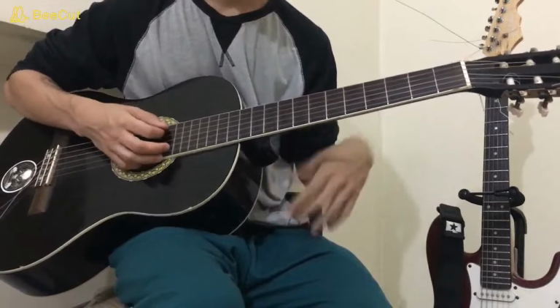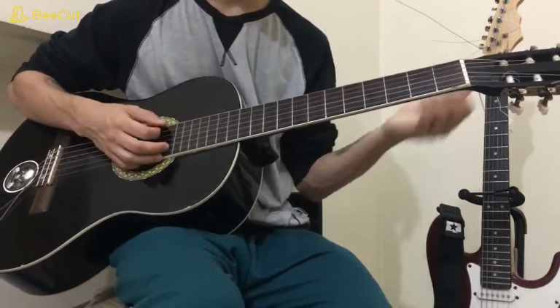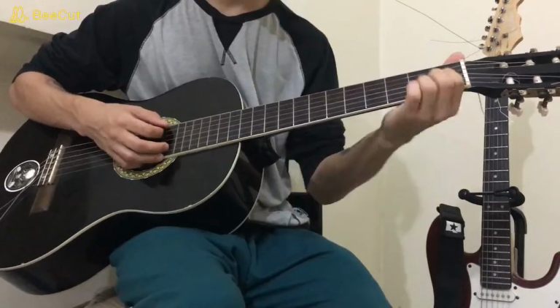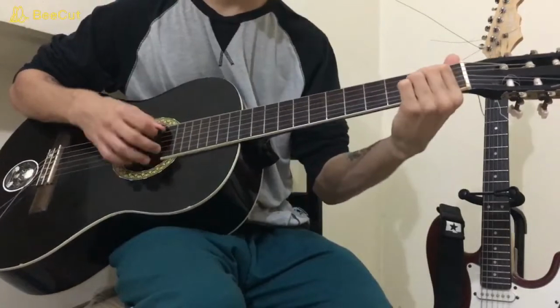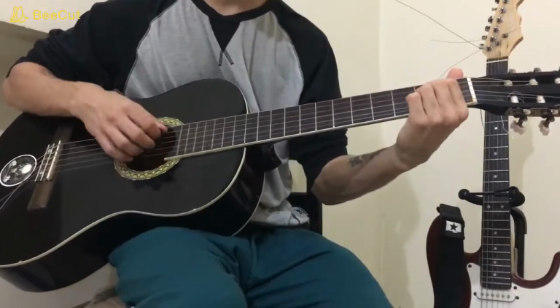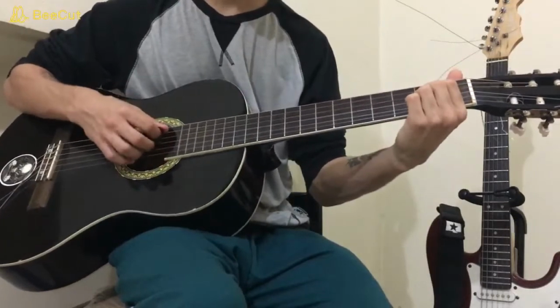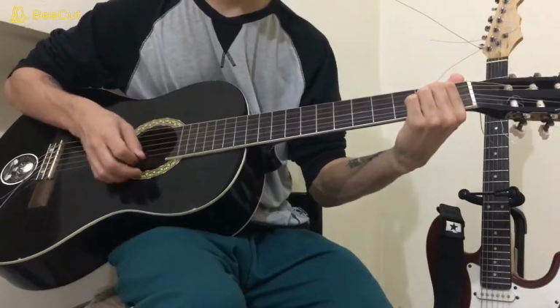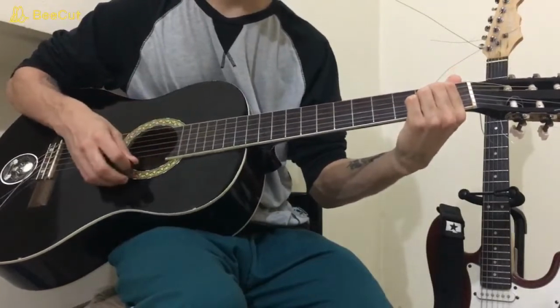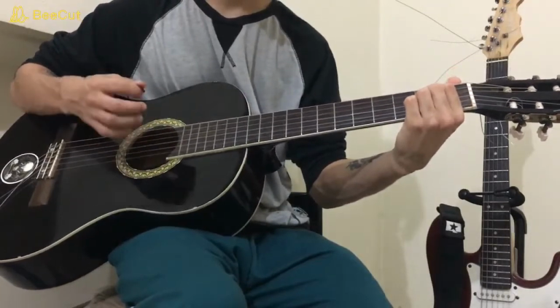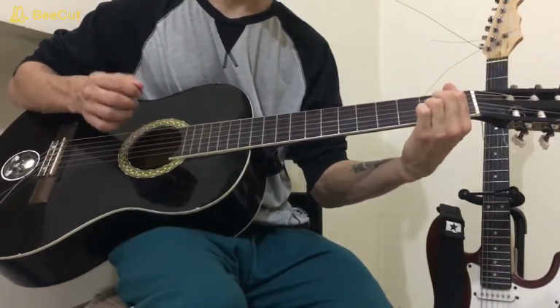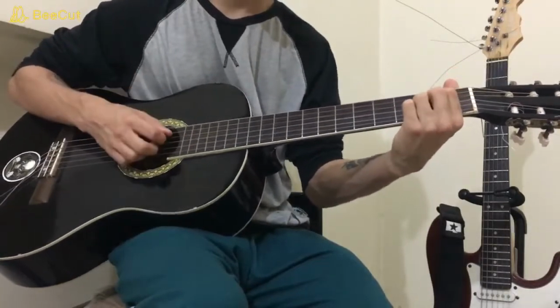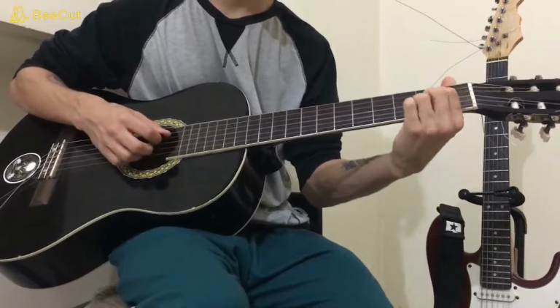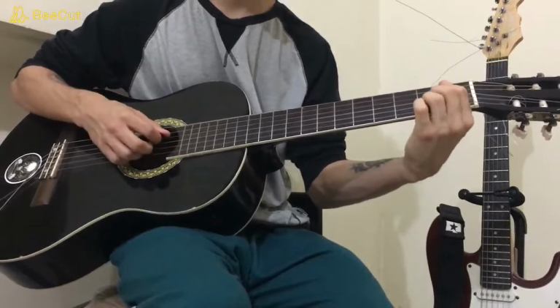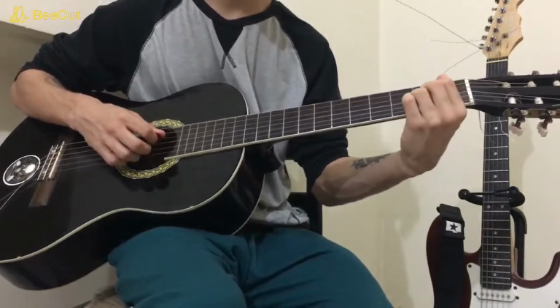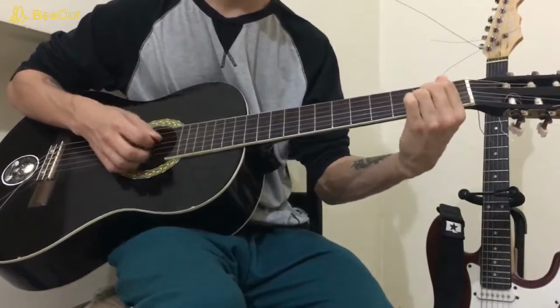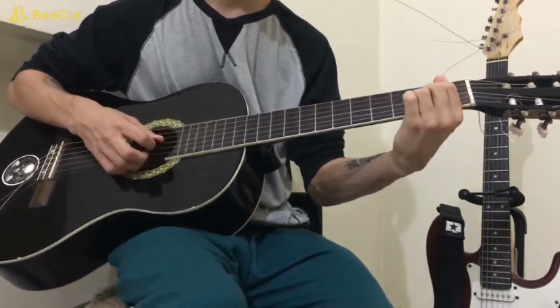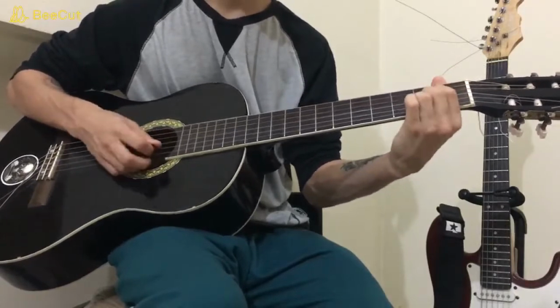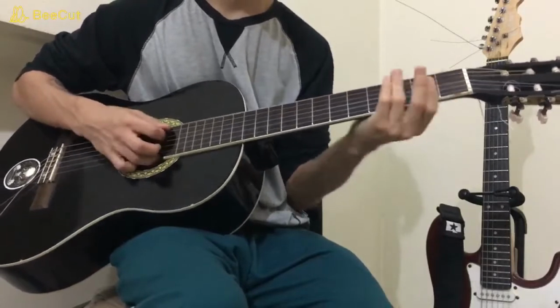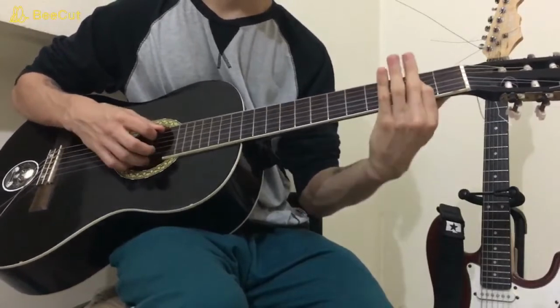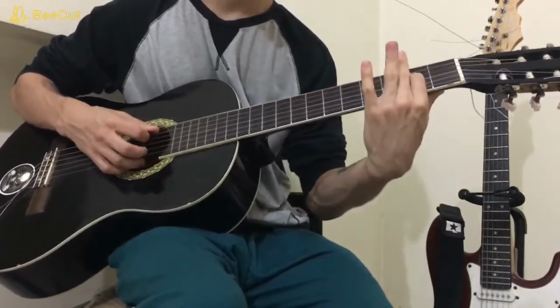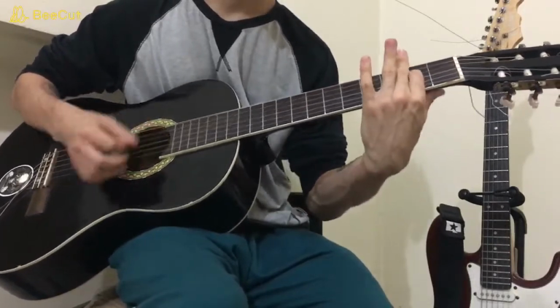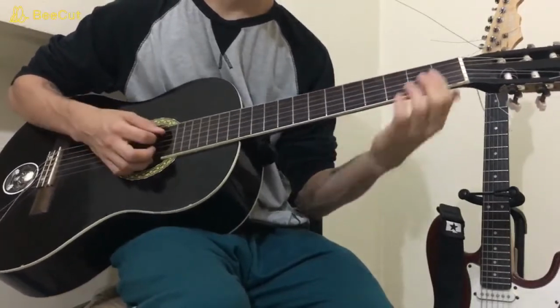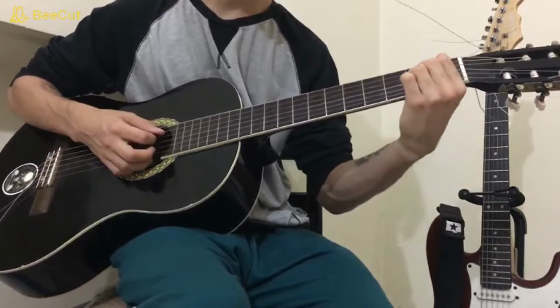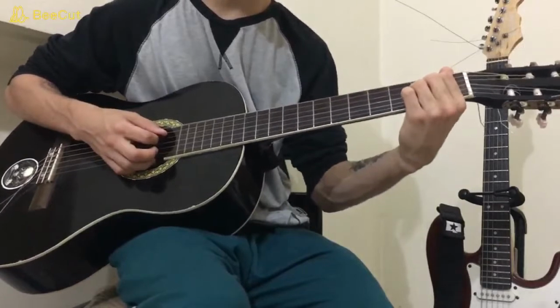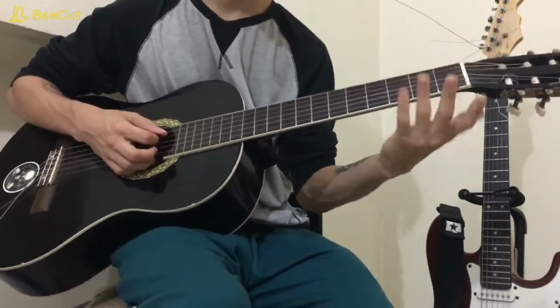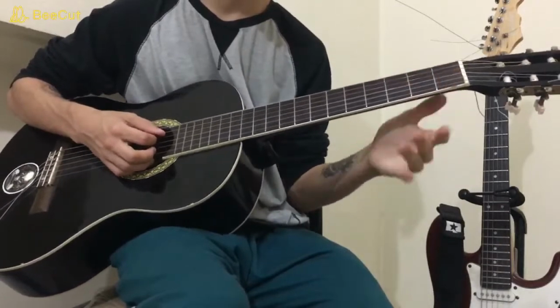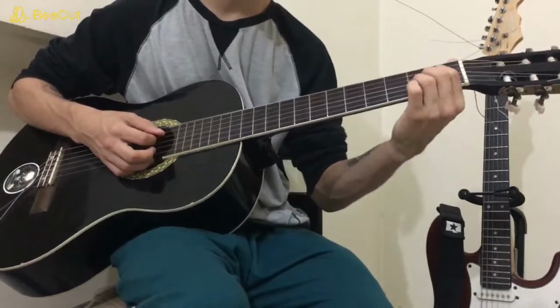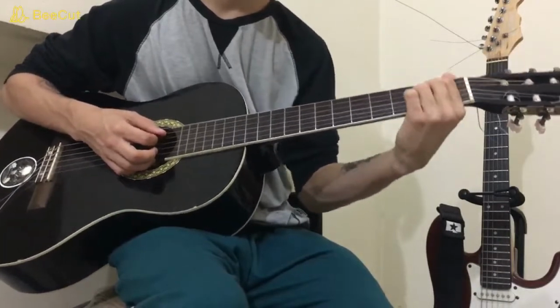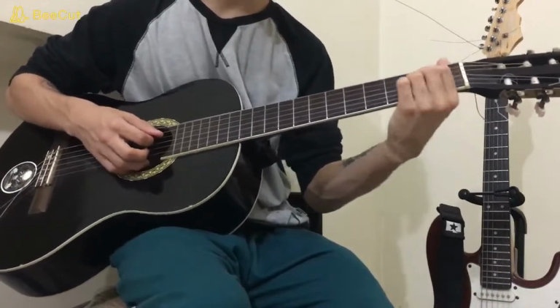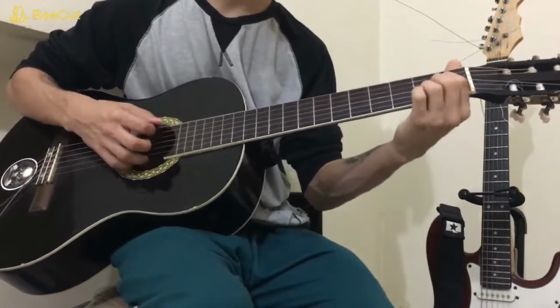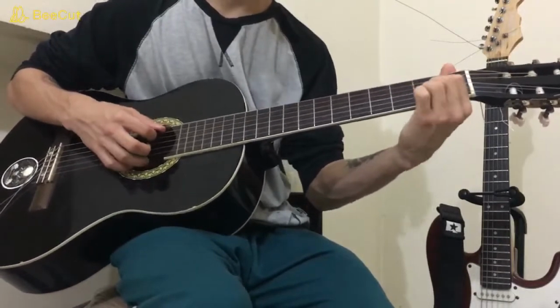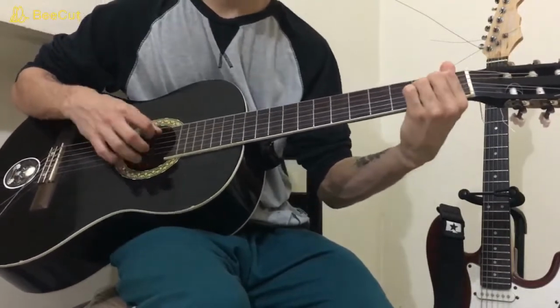The A major is going to be open A and open high E, and on the second fret you play the D, the G and the B — either with a bar or with your first finger, middle finger and ring finger.